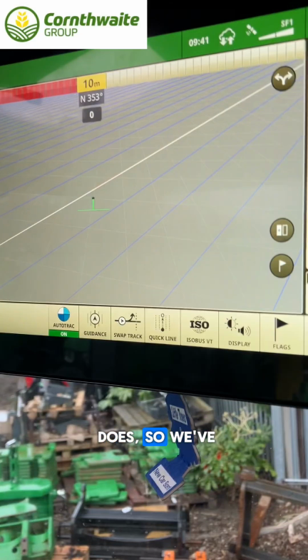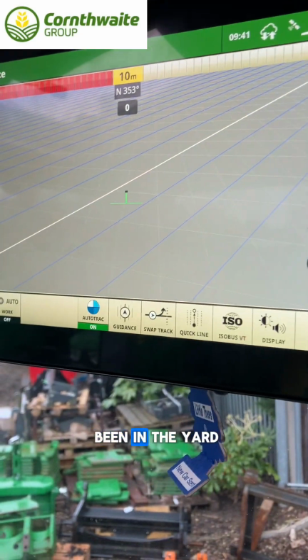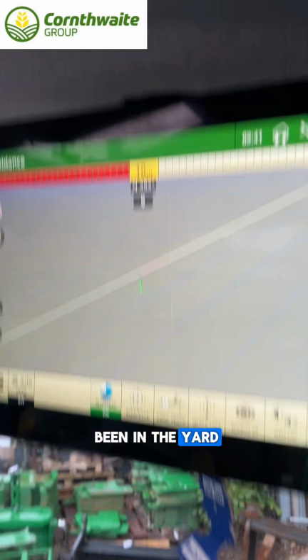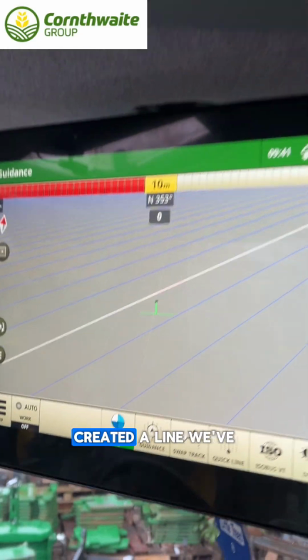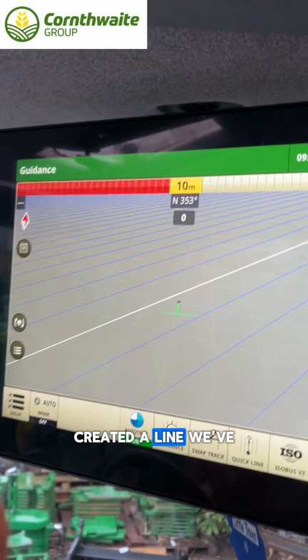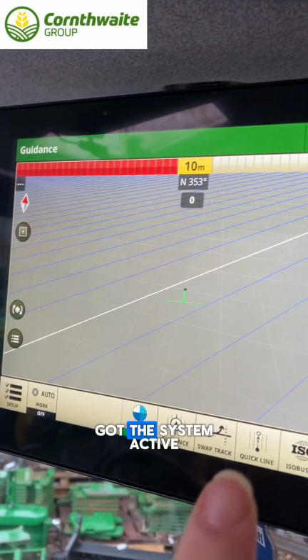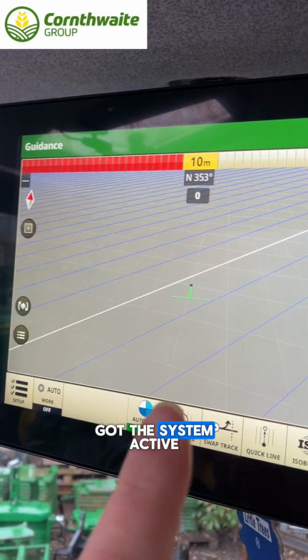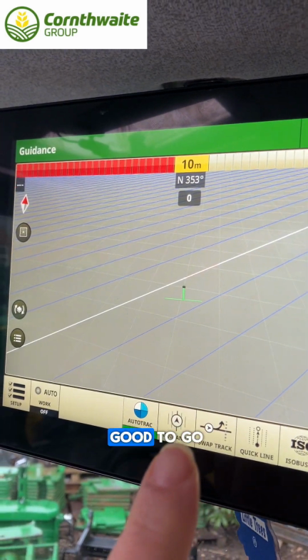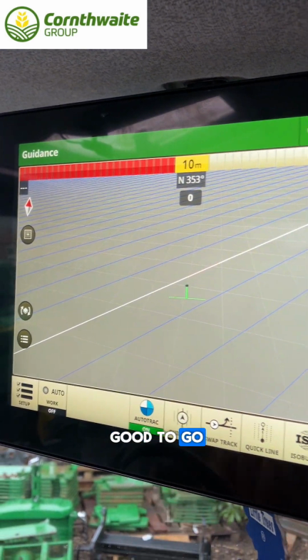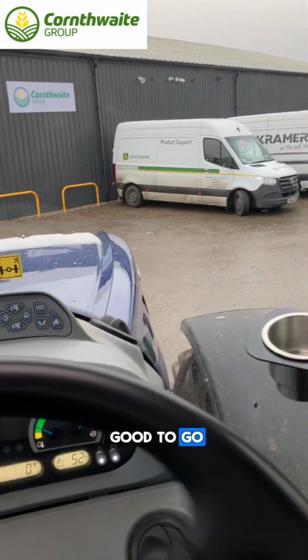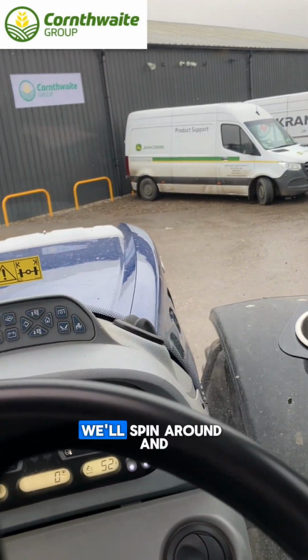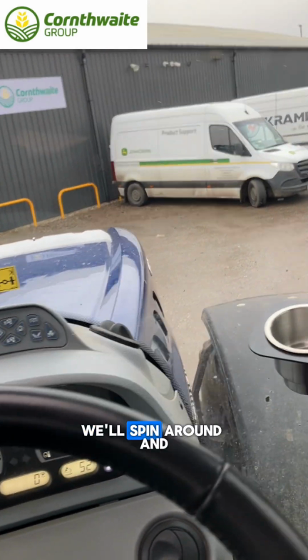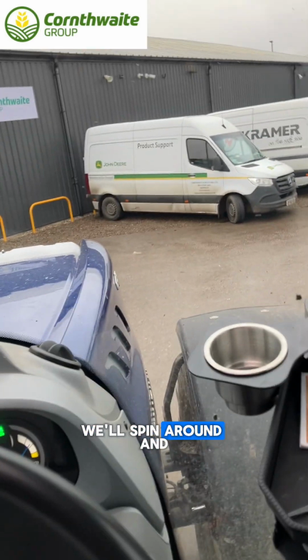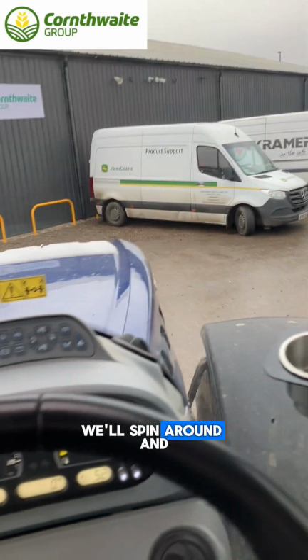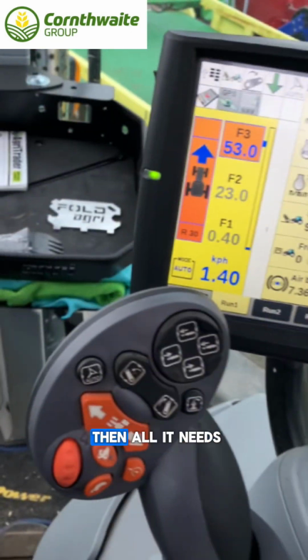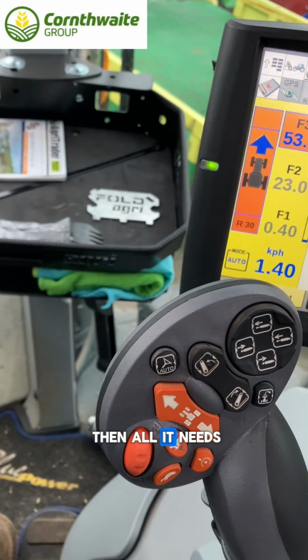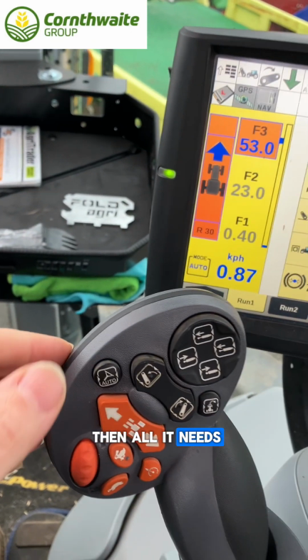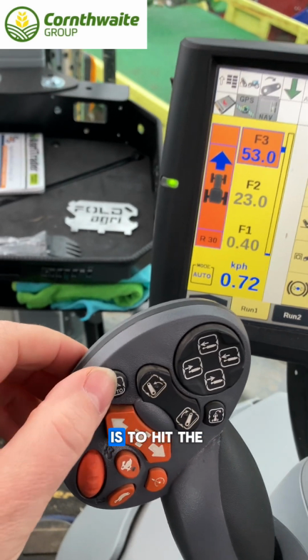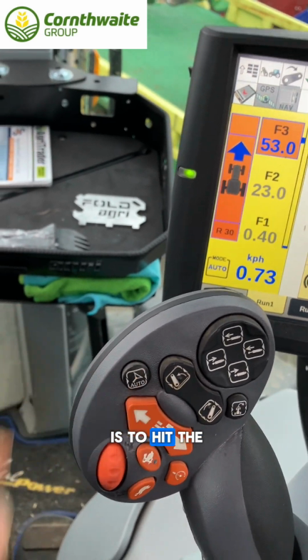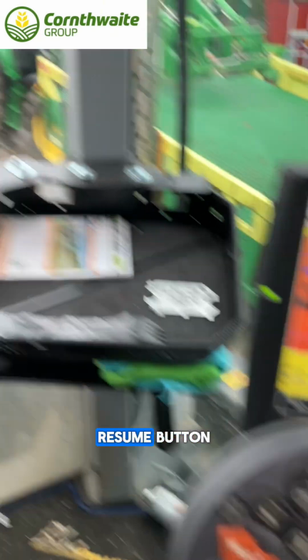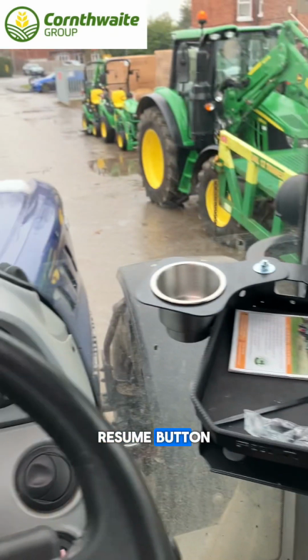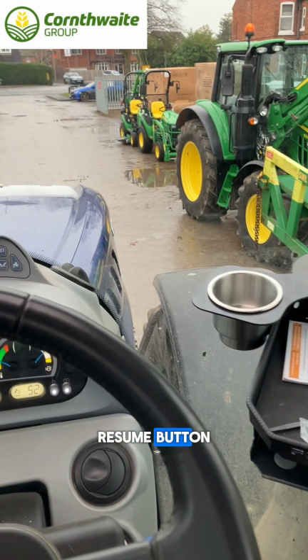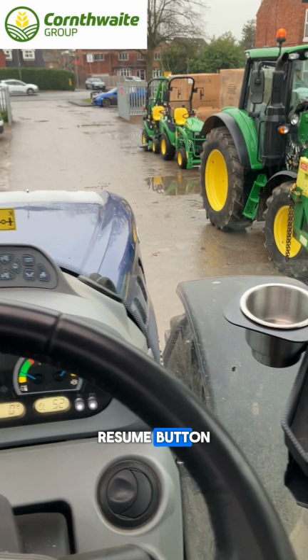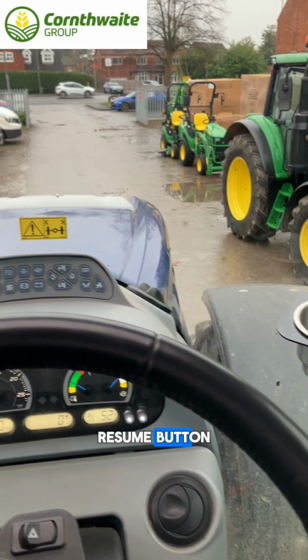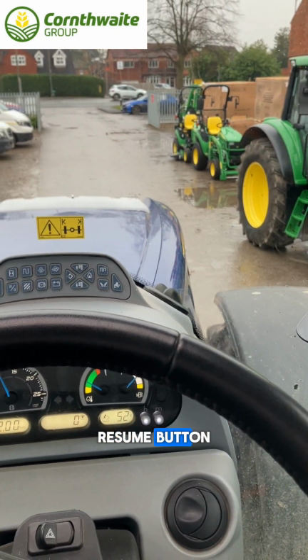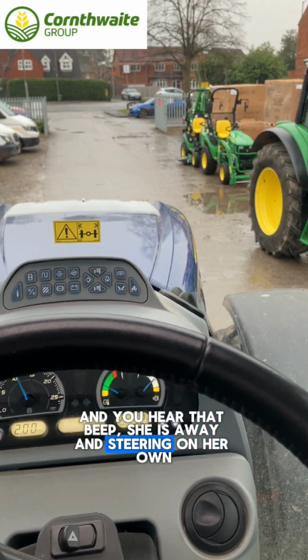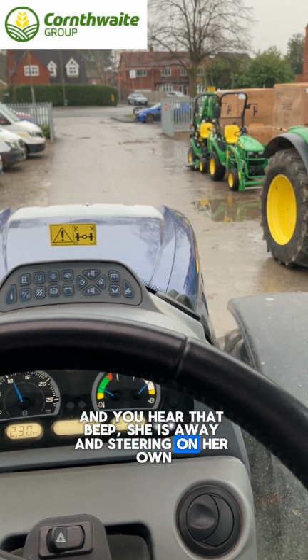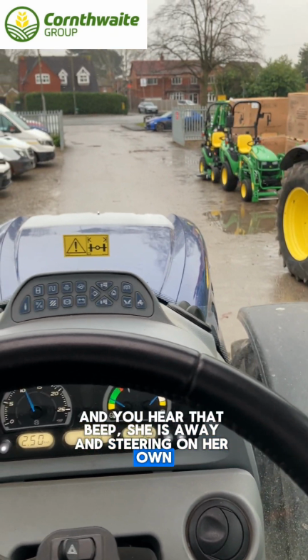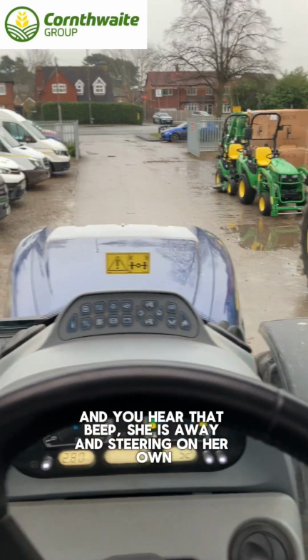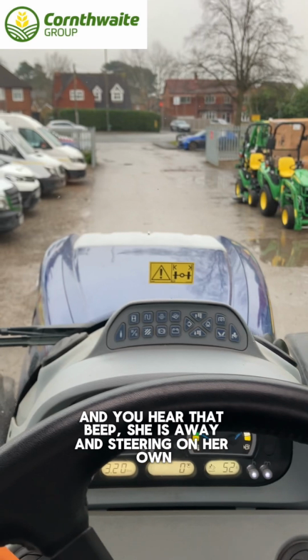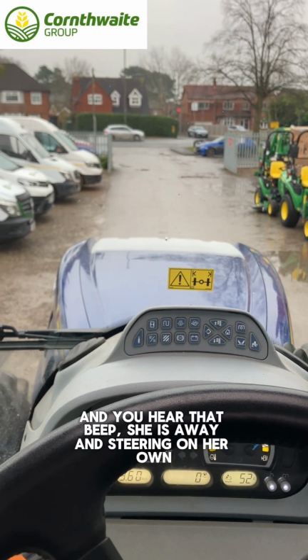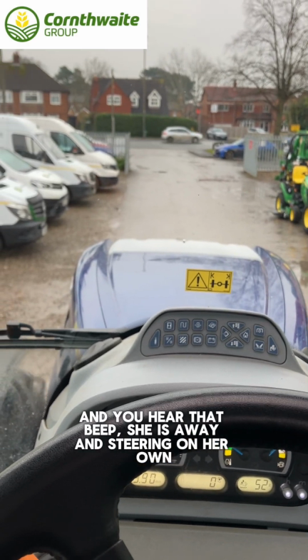So we've been in the yard, created a line, we've got the system active and good to go. We'll spin around and then all it needs is to hit the resume button, and that beeps, steers away and we're steering on our own.